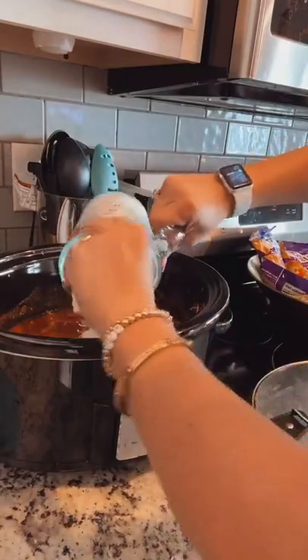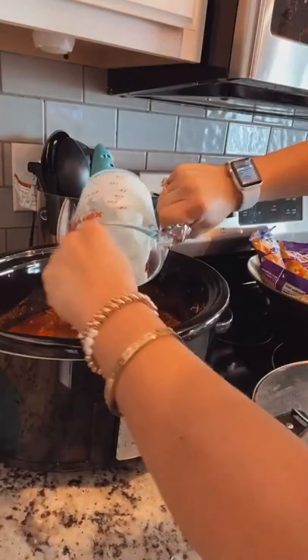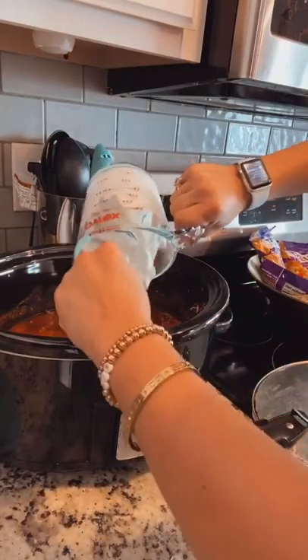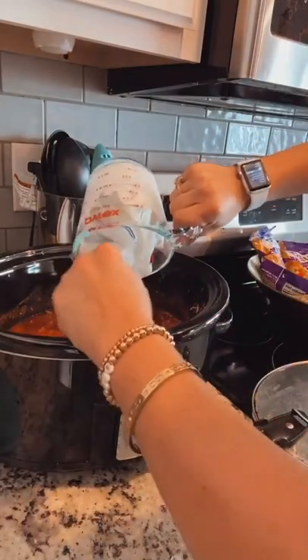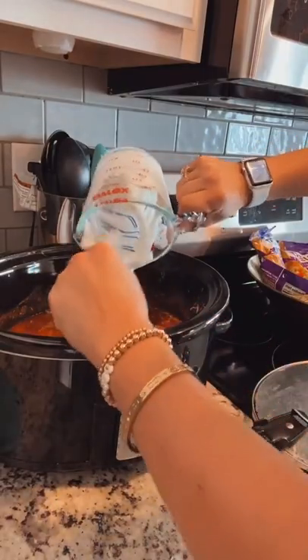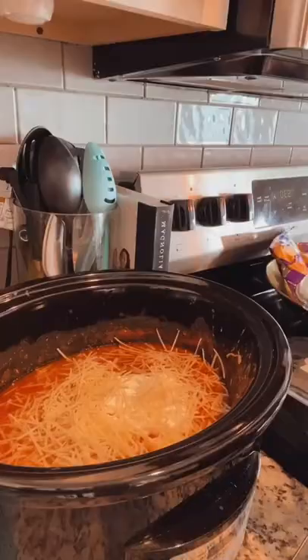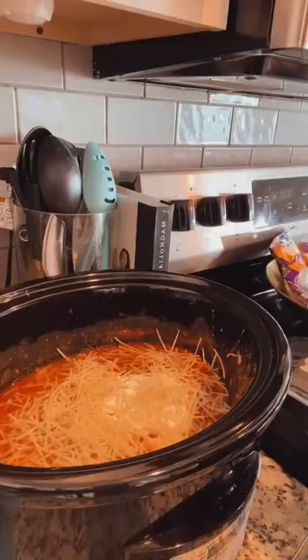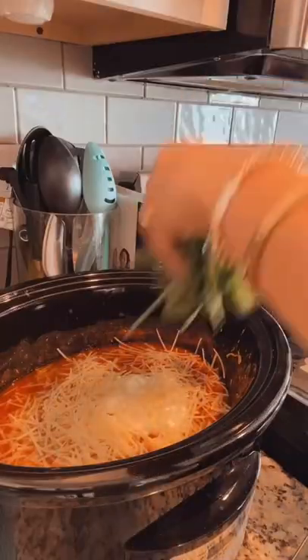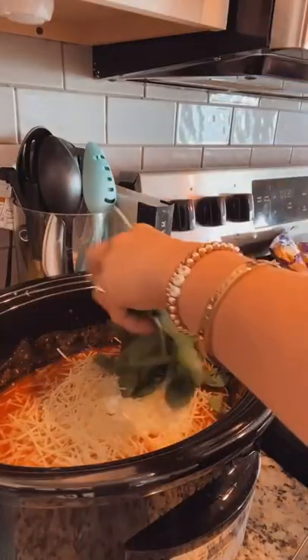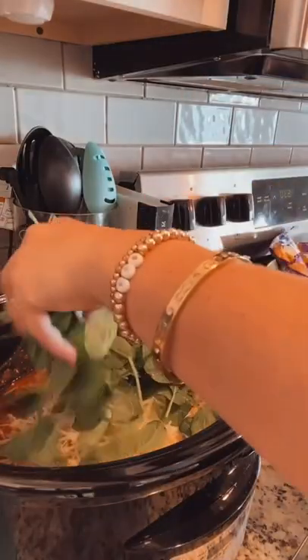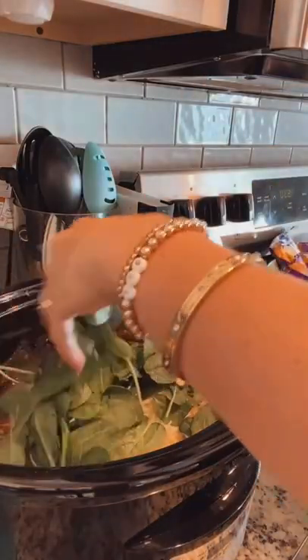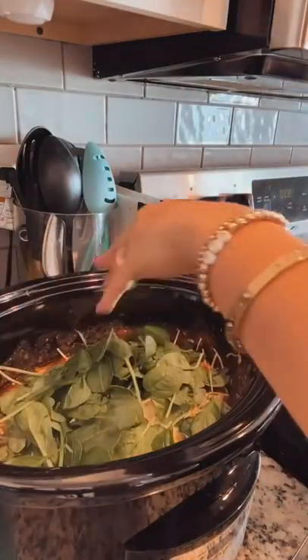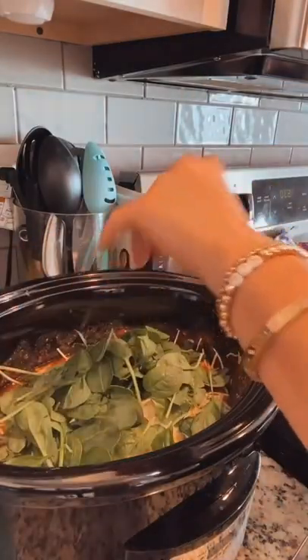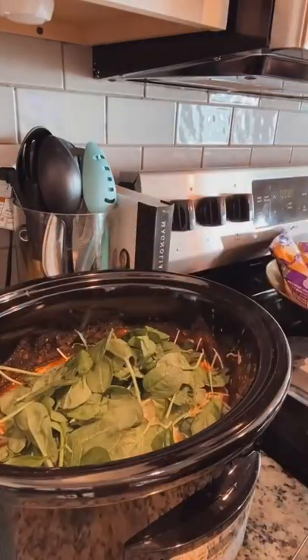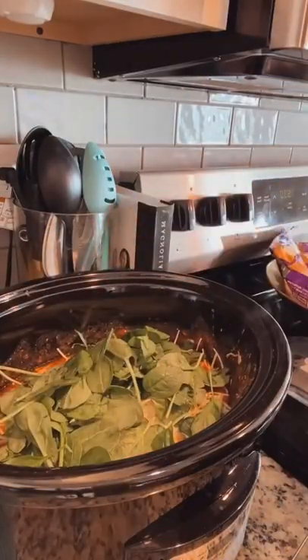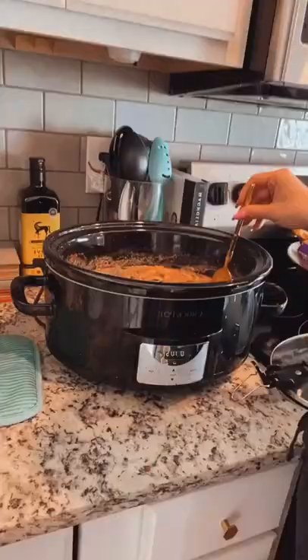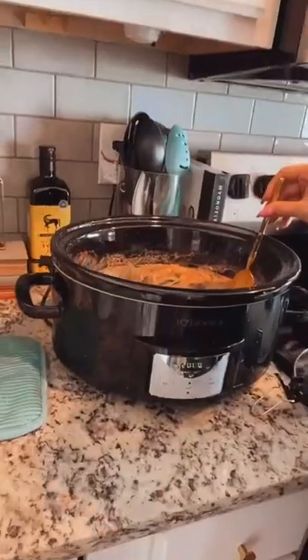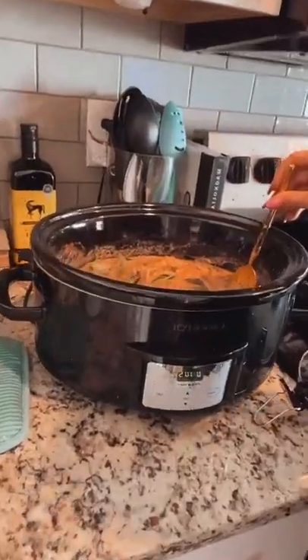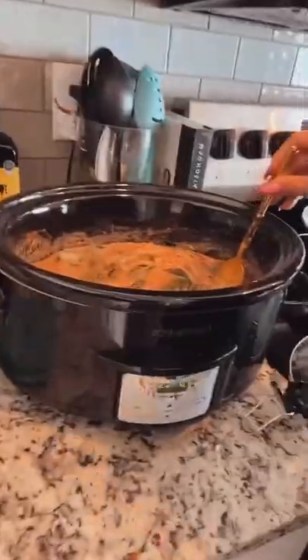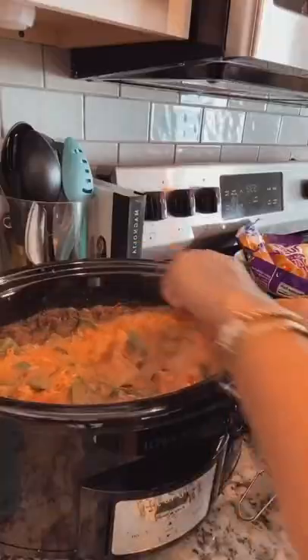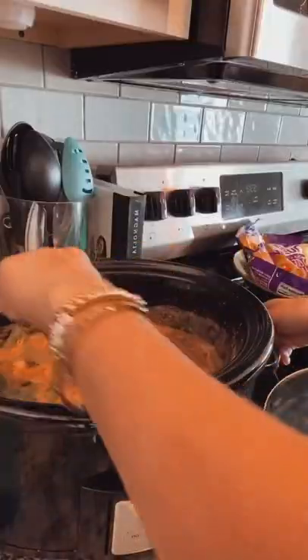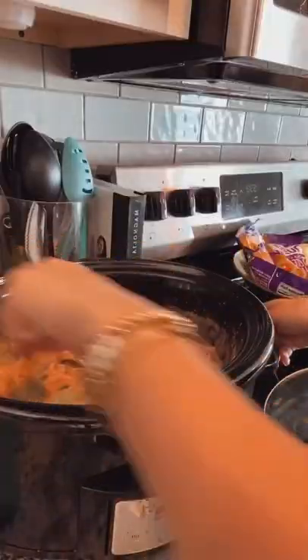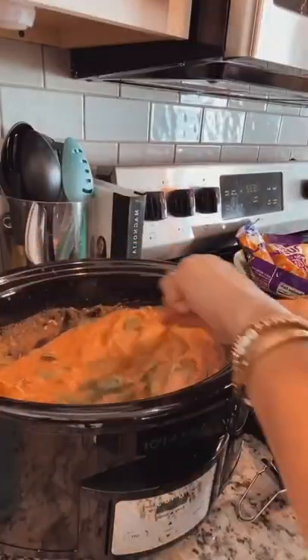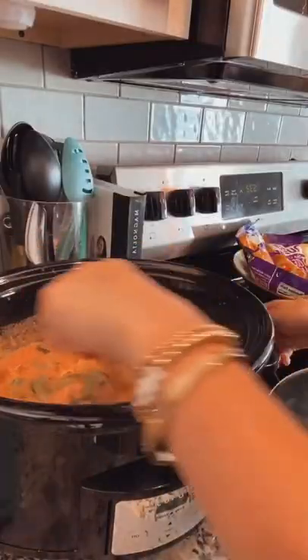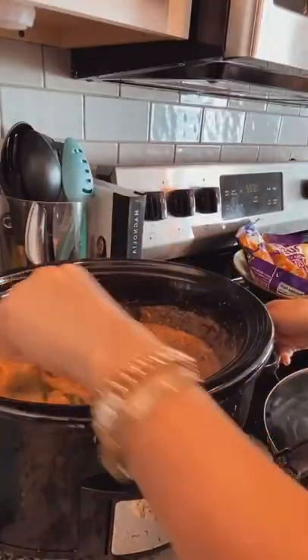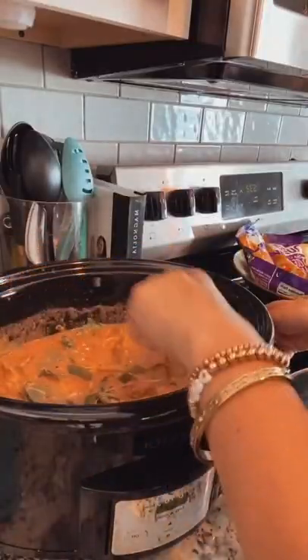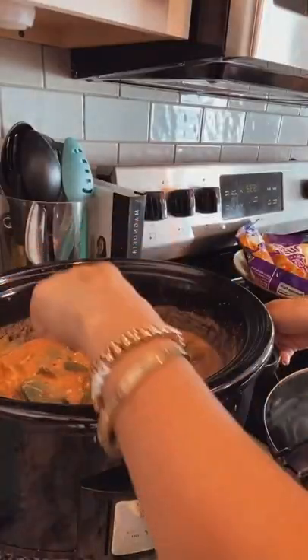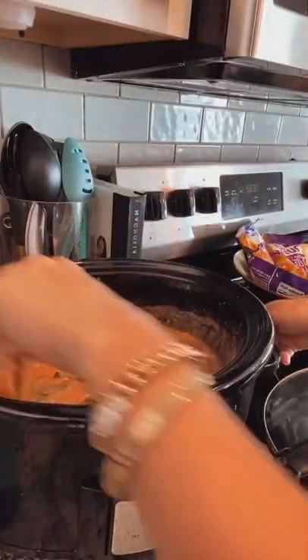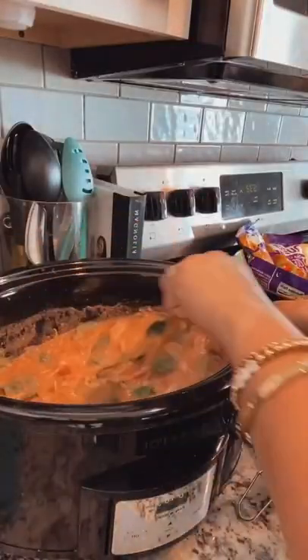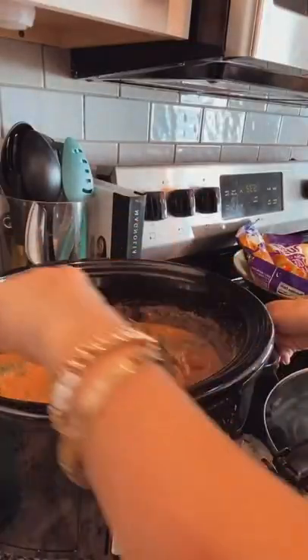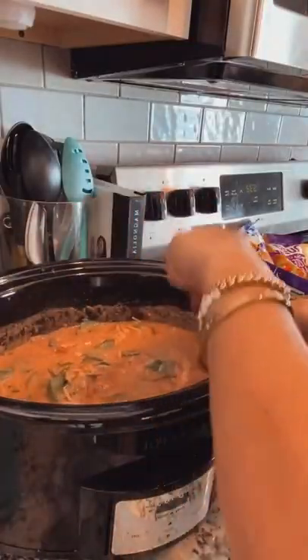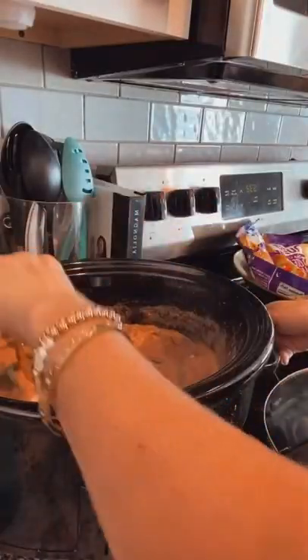I then shredded up my chicken, added in Greek yogurt and Parmesan, and then put spinach on top for about 10 minutes. Give it a good stir, and then add in your protein pasta.